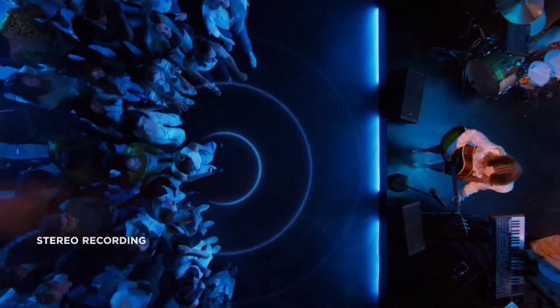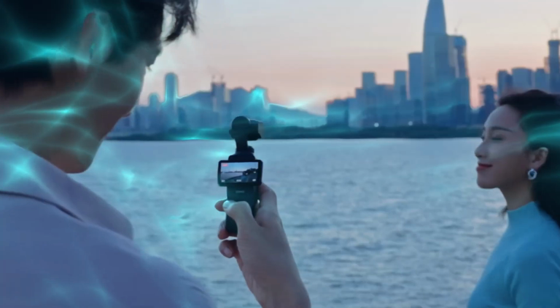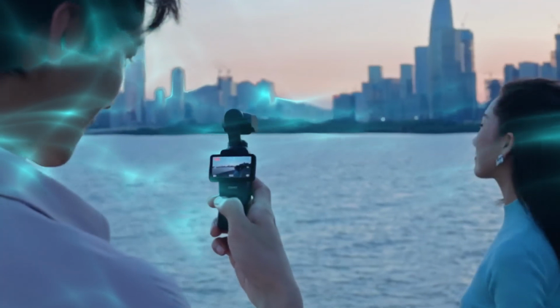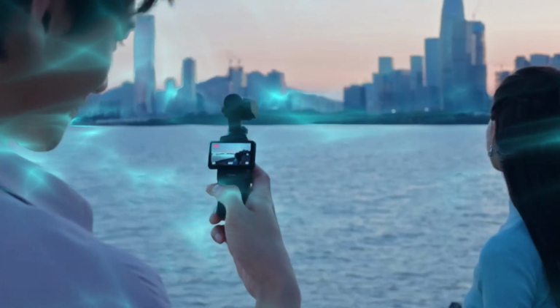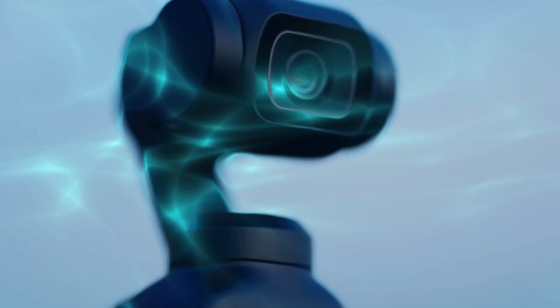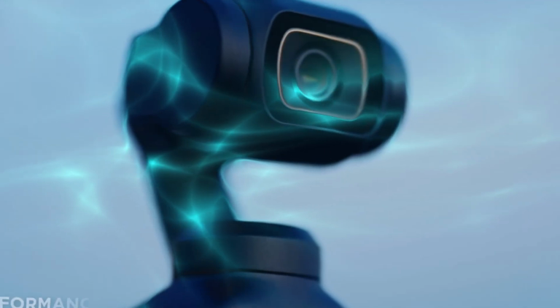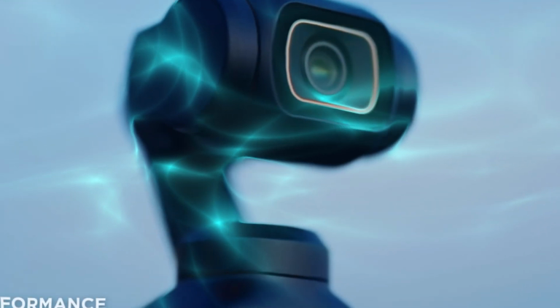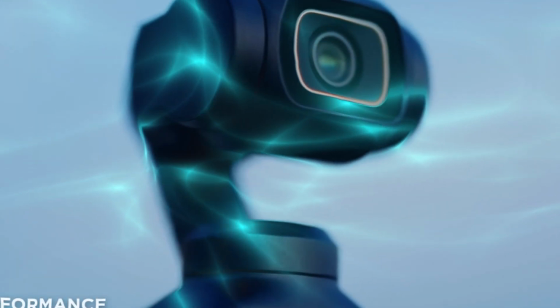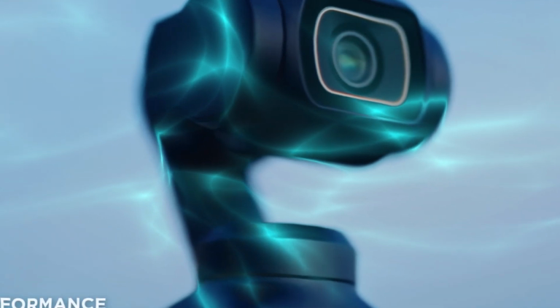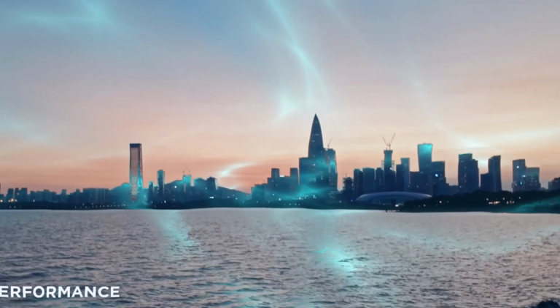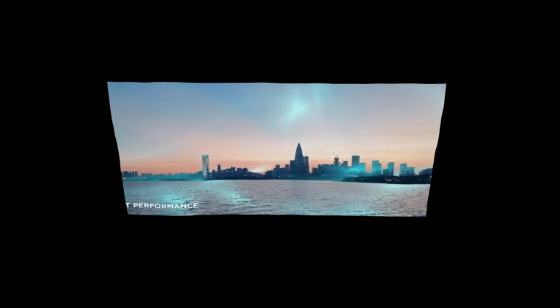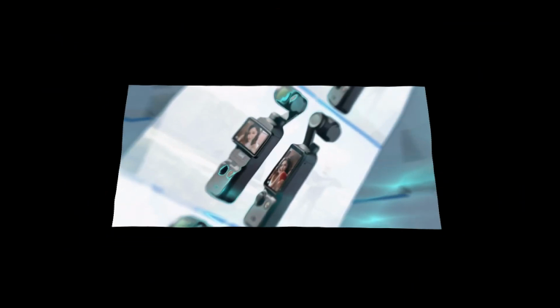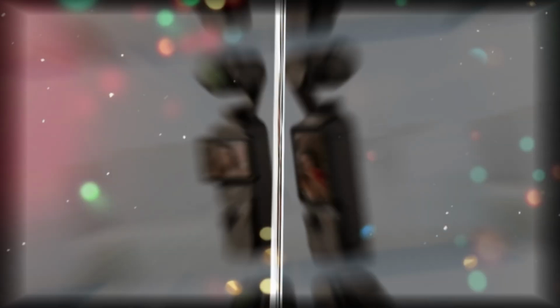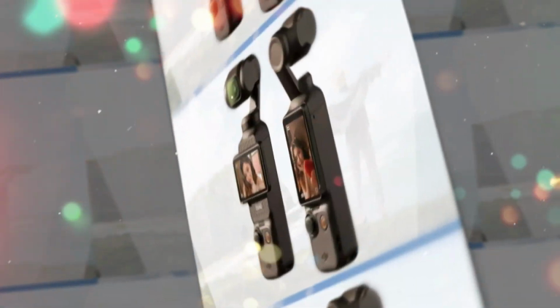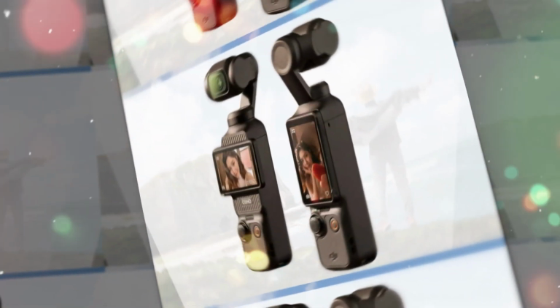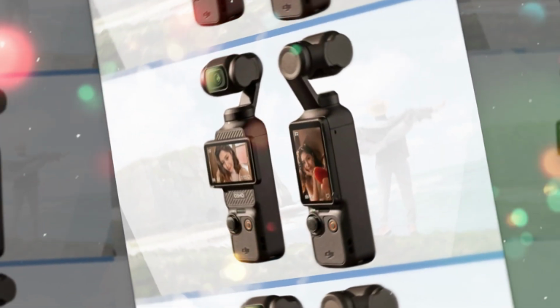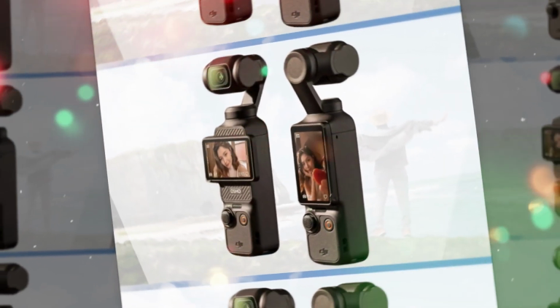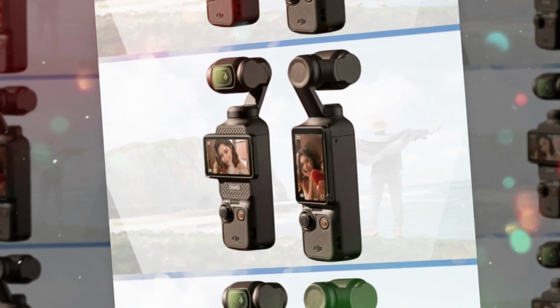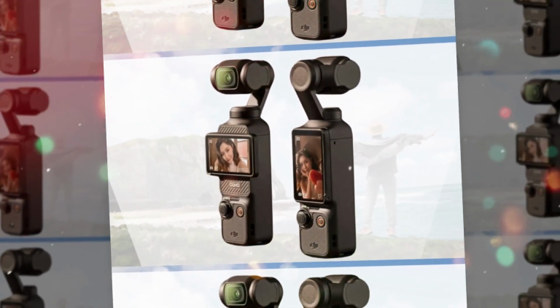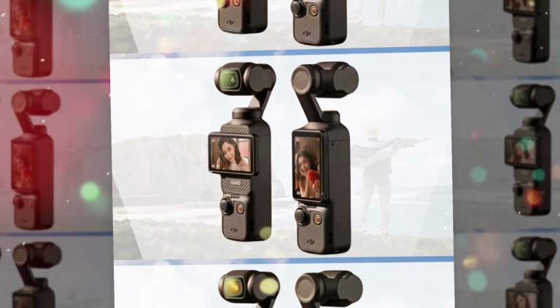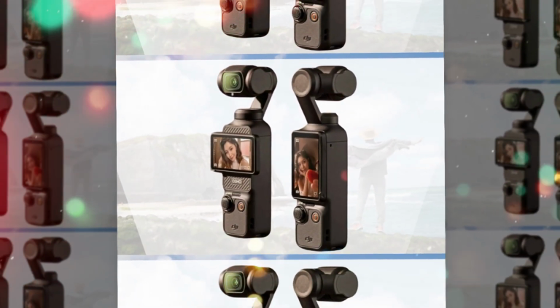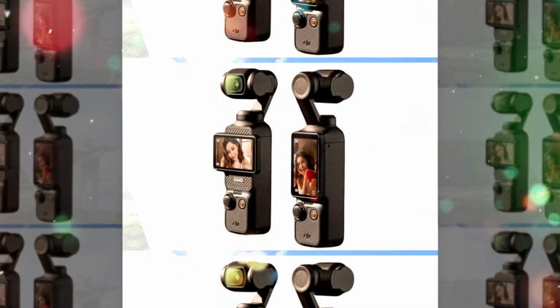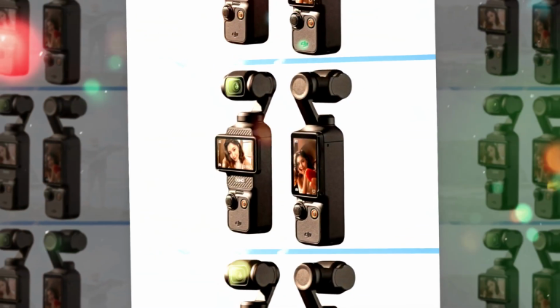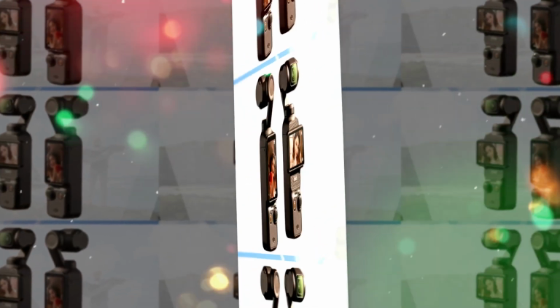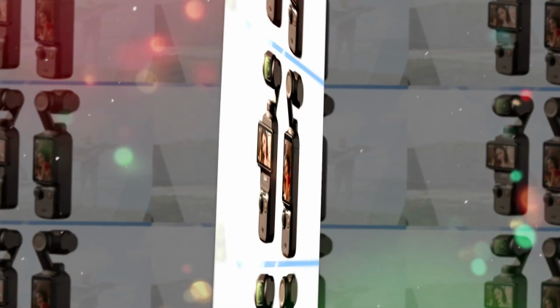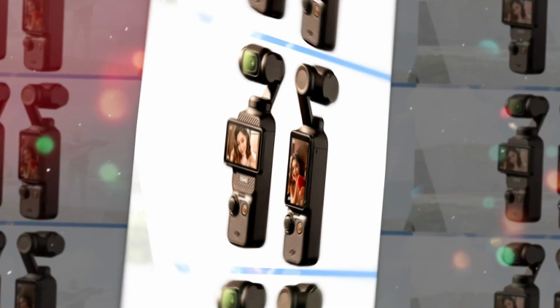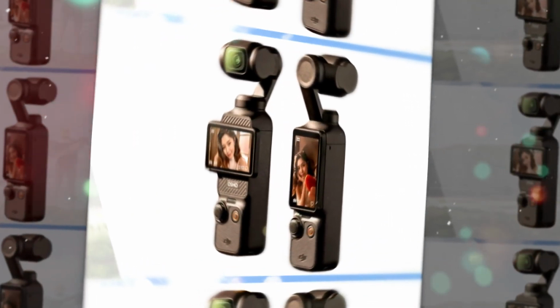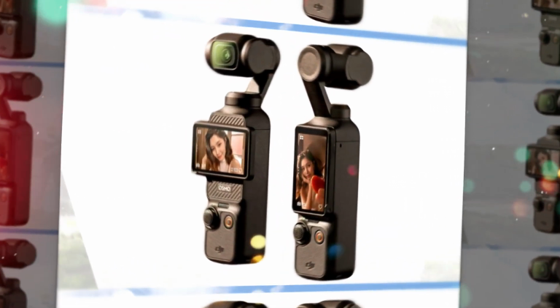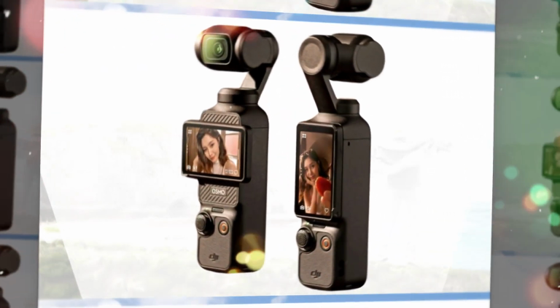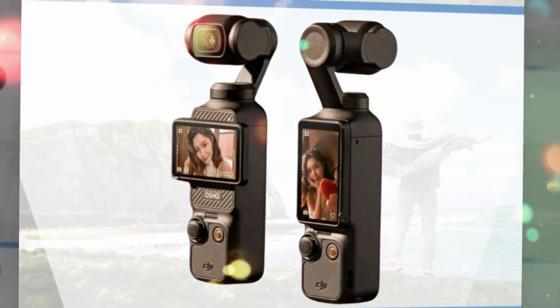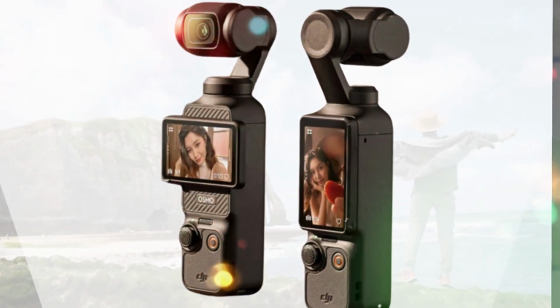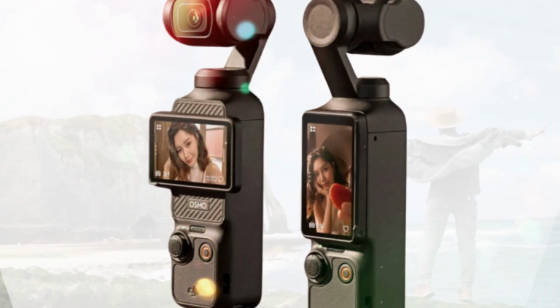In today's video, we're breaking down everything you need to know about the DJI Osmo Pocket 4 — its specs, design, price leaks, and expected release date. If you're a creator, traveler, or filmmaker, trust me, you're going to want to see this.